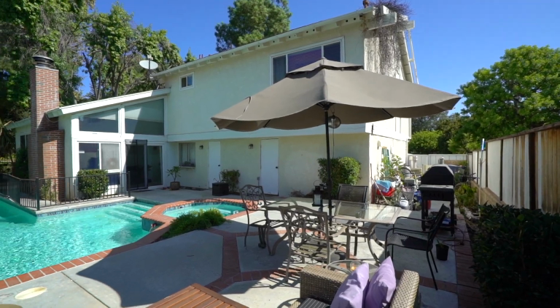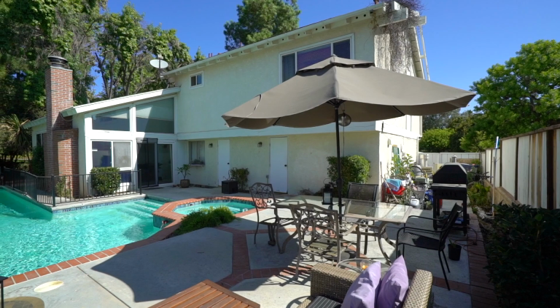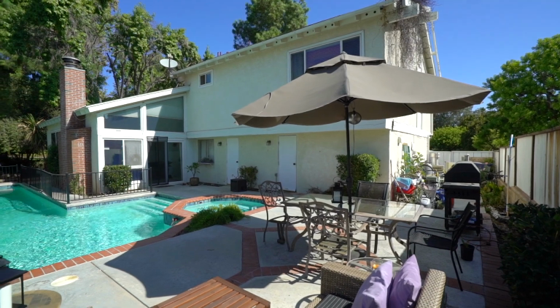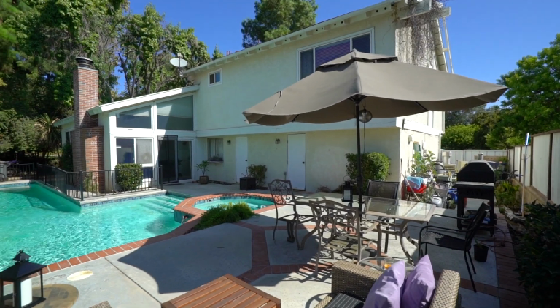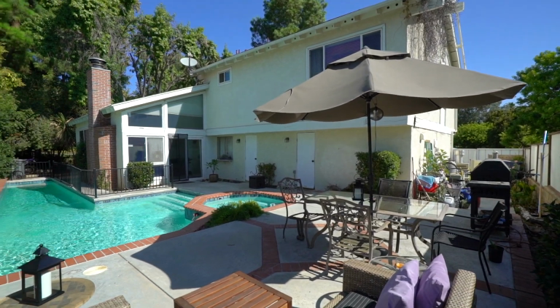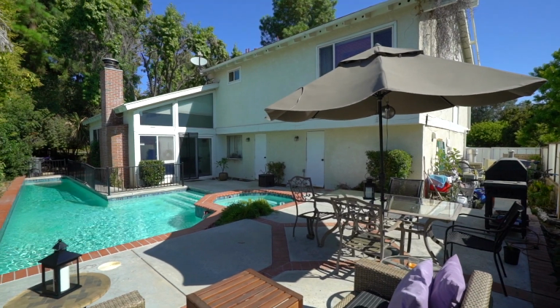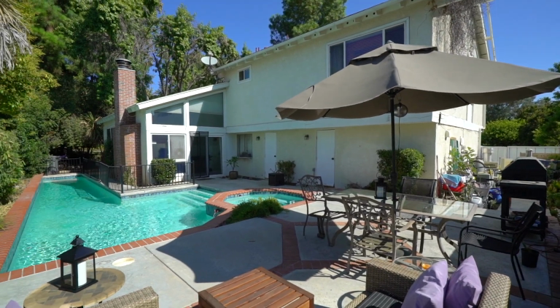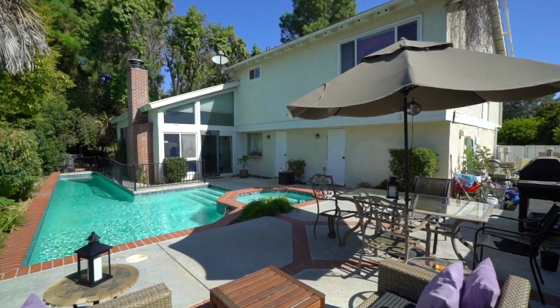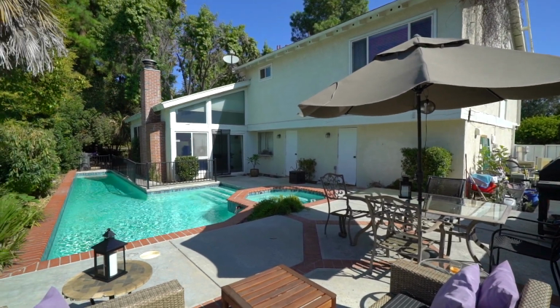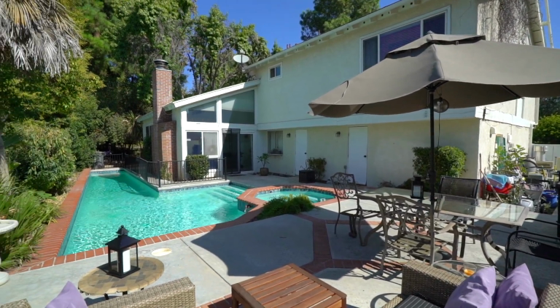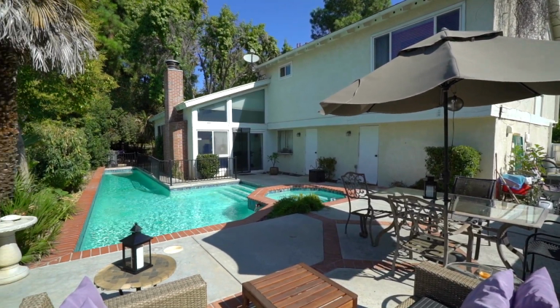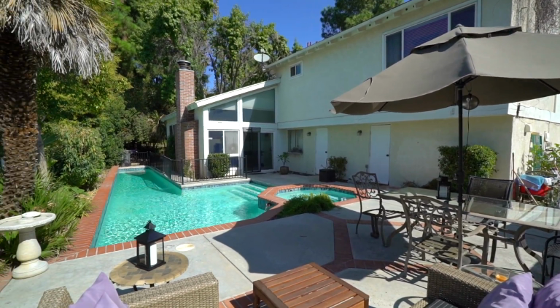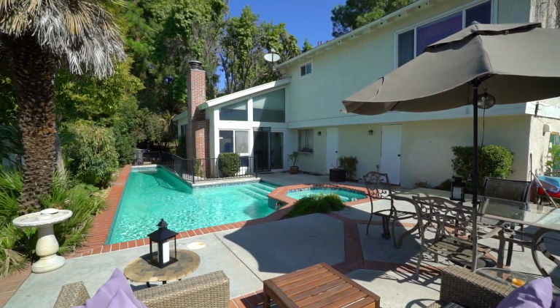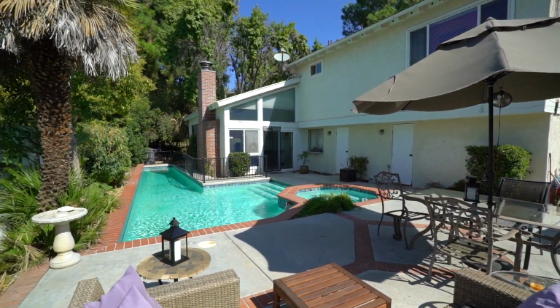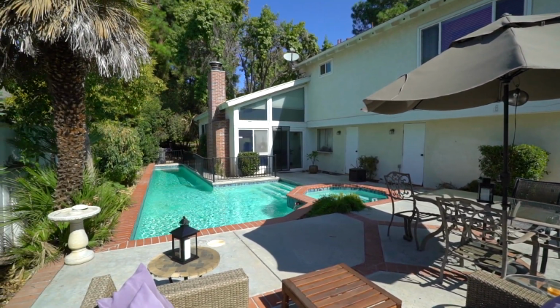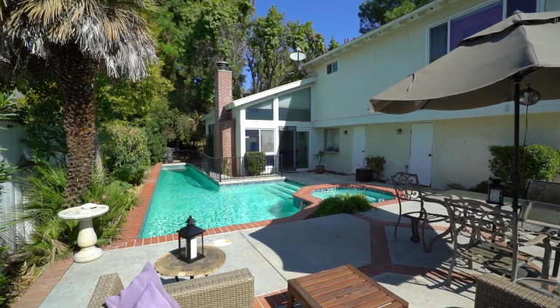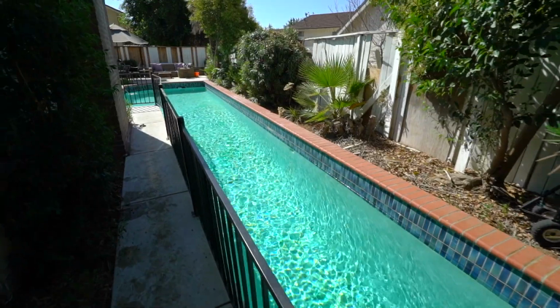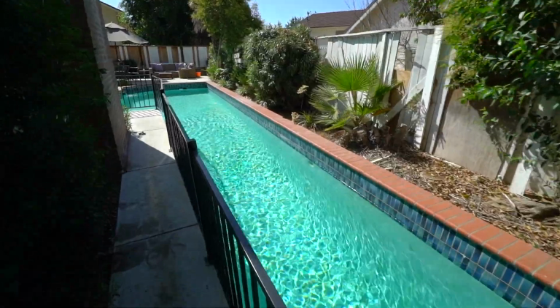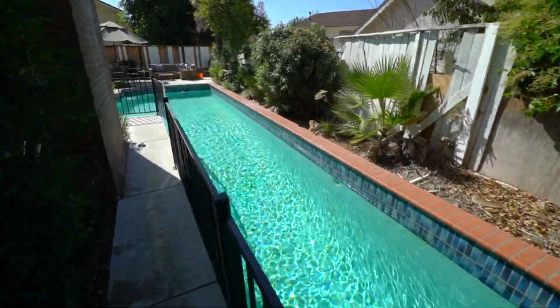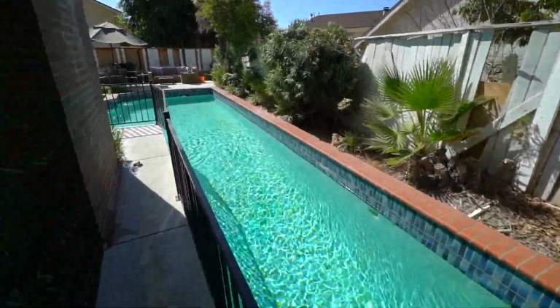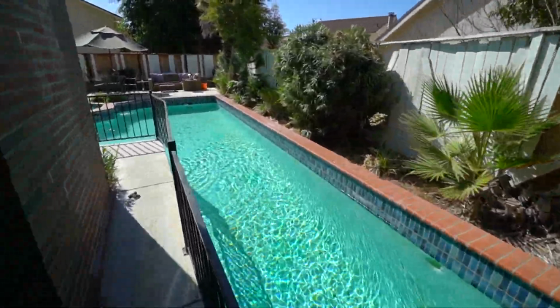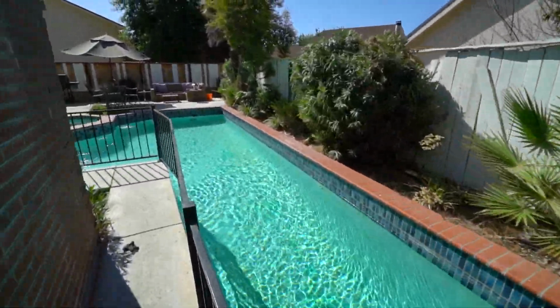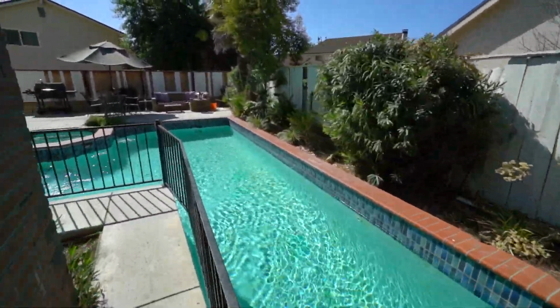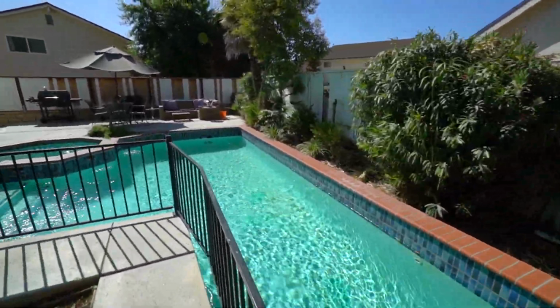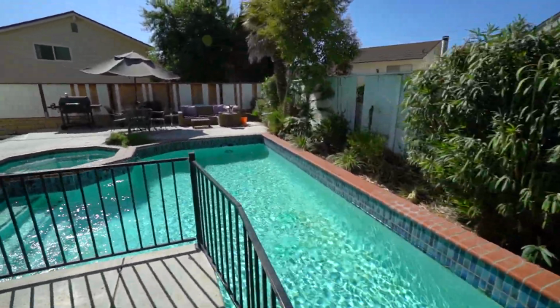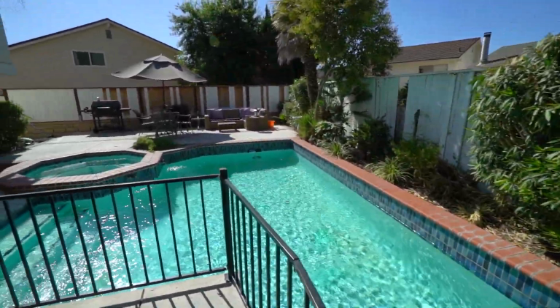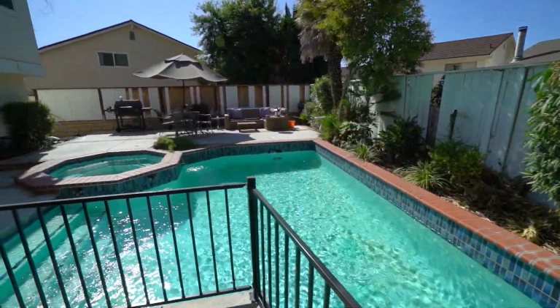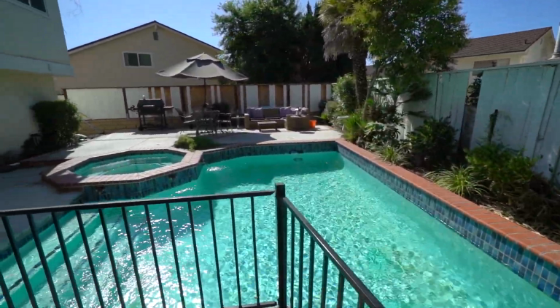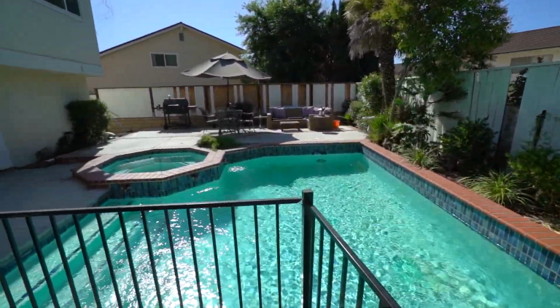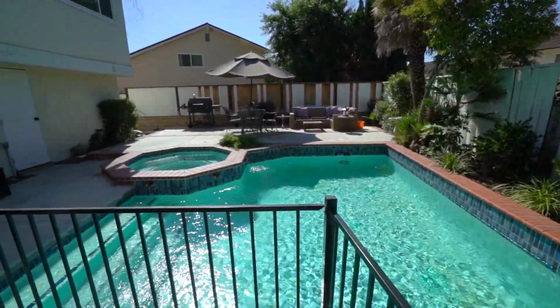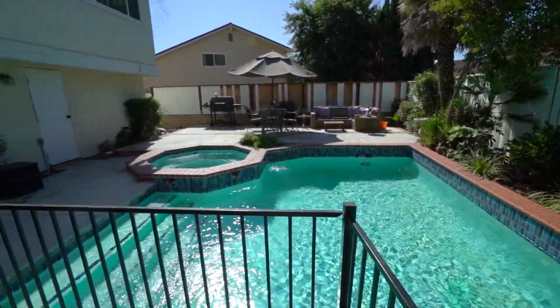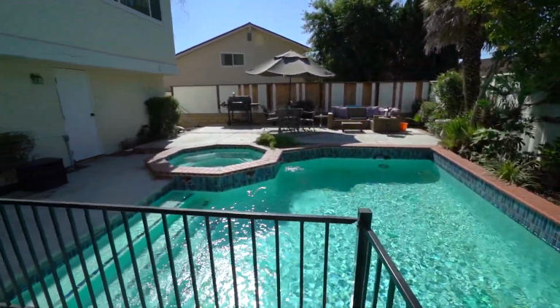This private backyard features a lap pool, spa, and lots of privacy, along with access to the downstairs bathroom from the backyard.